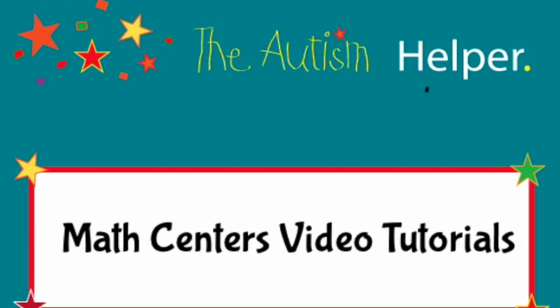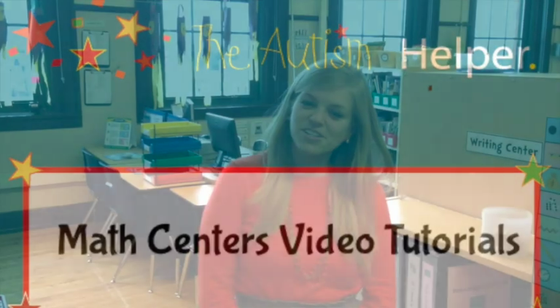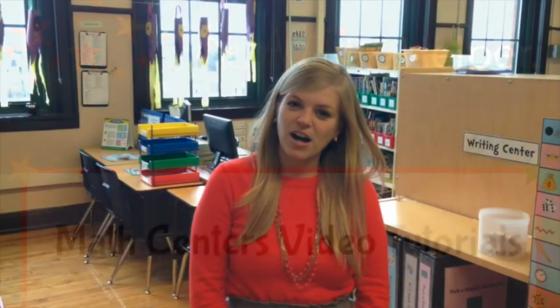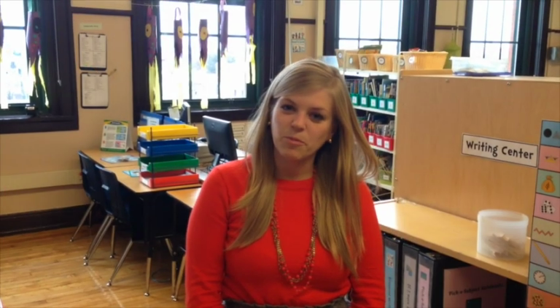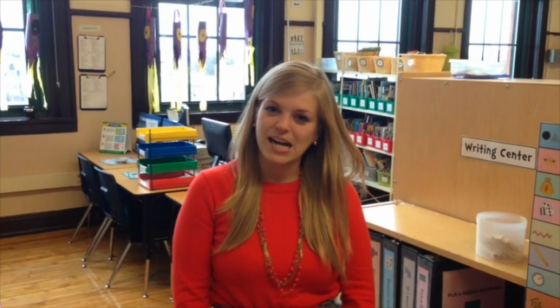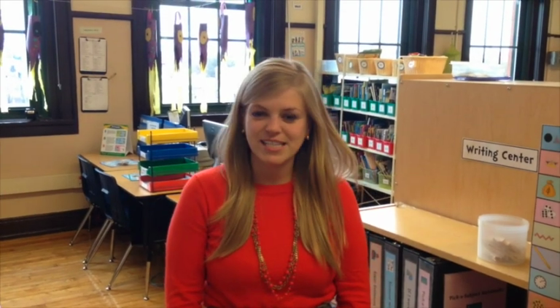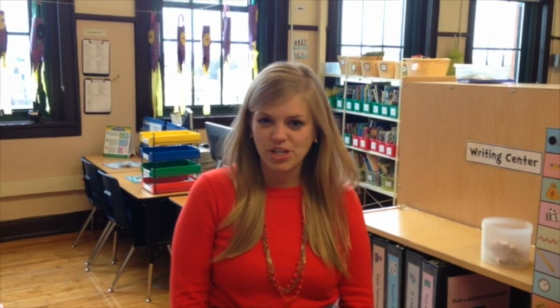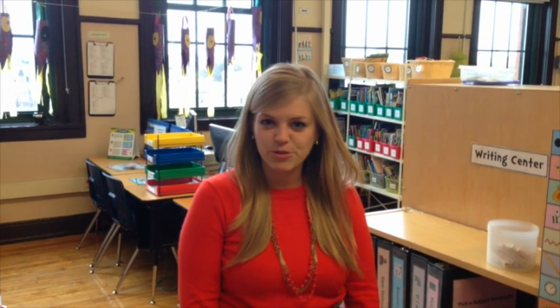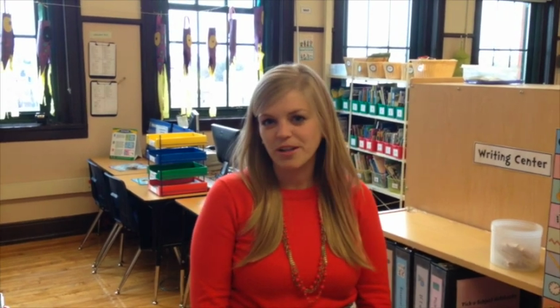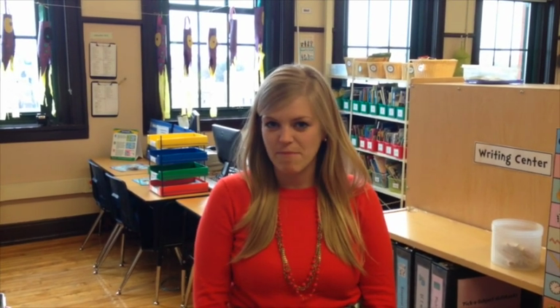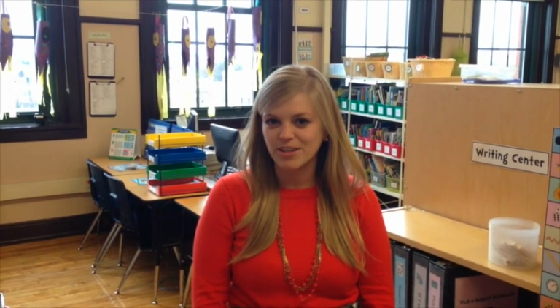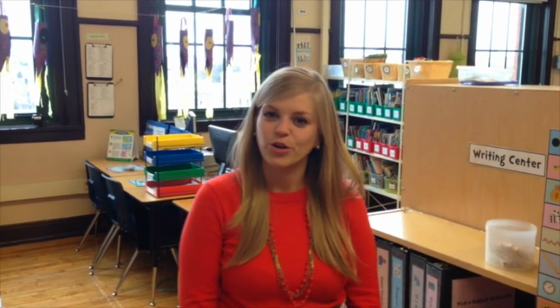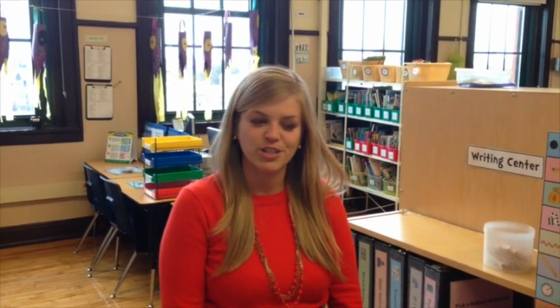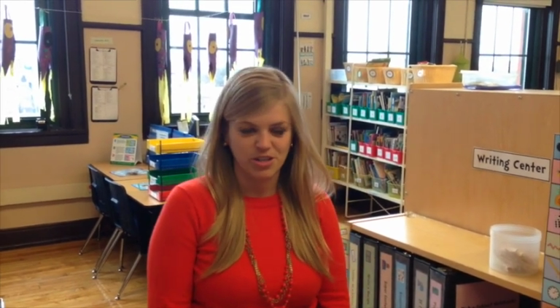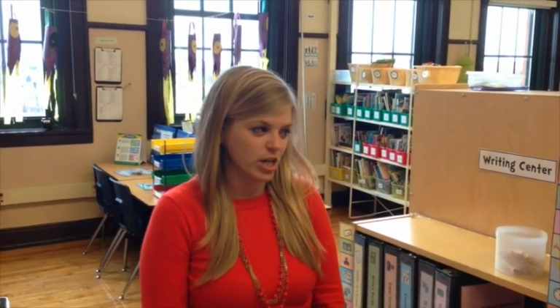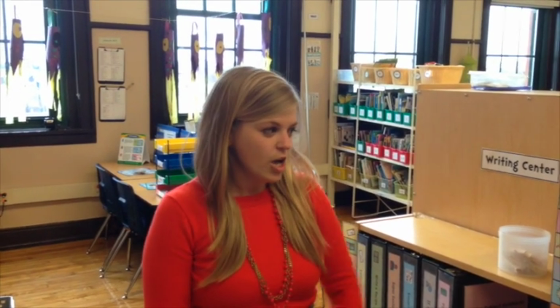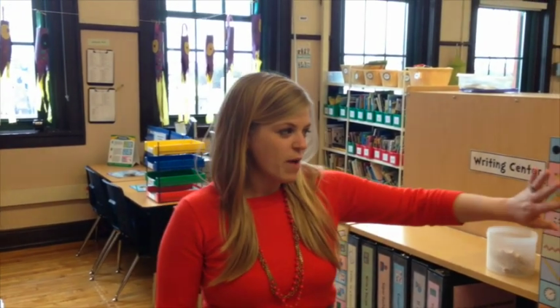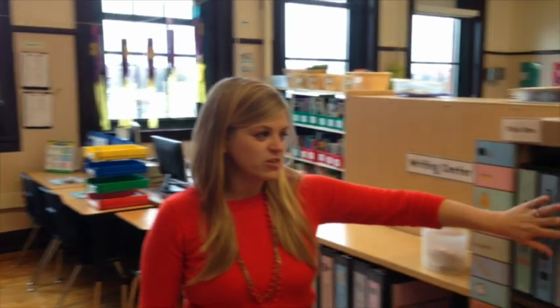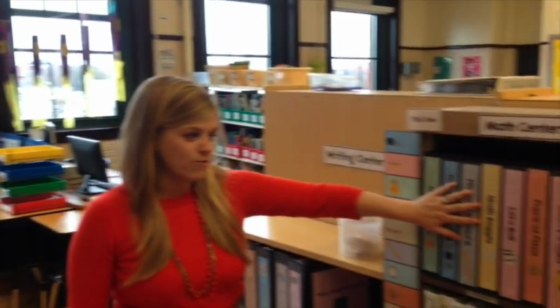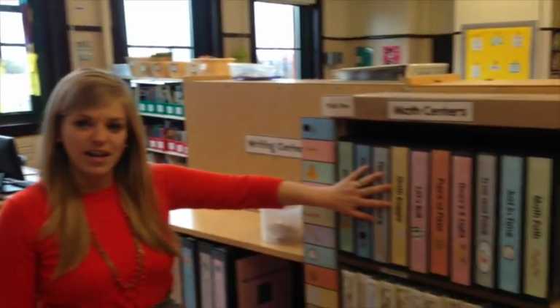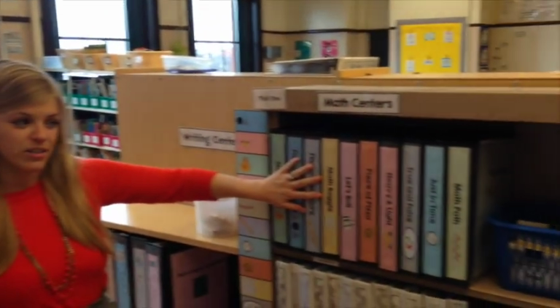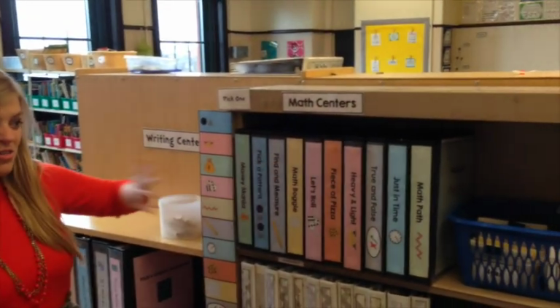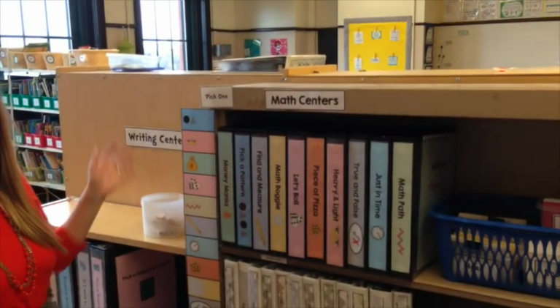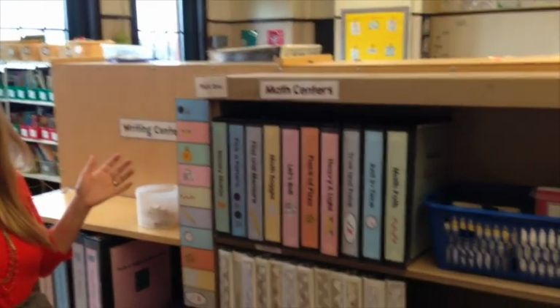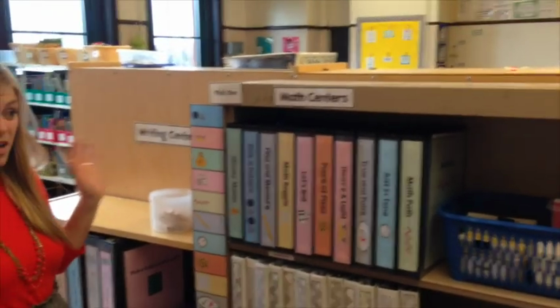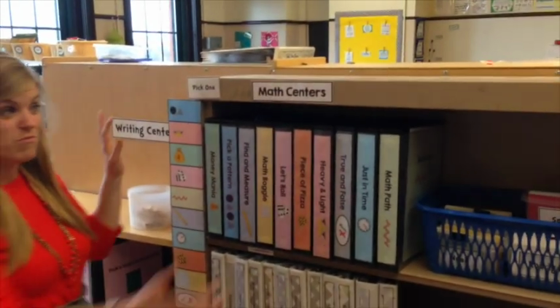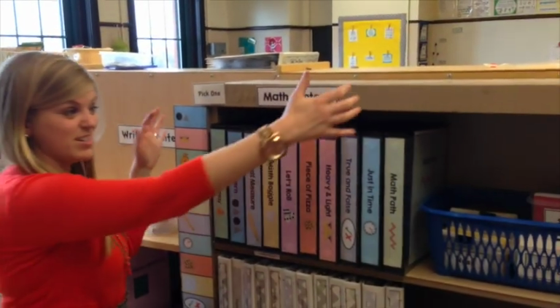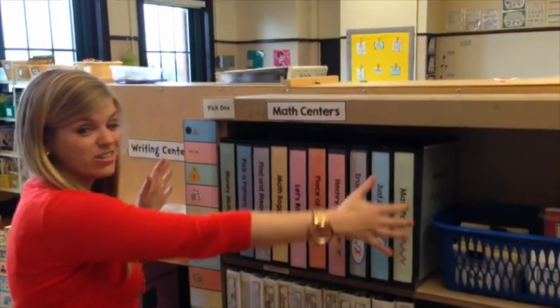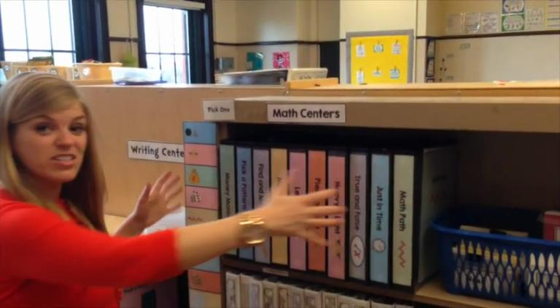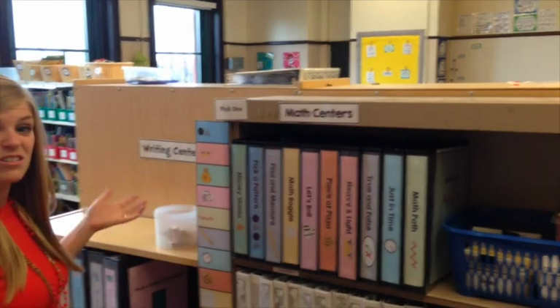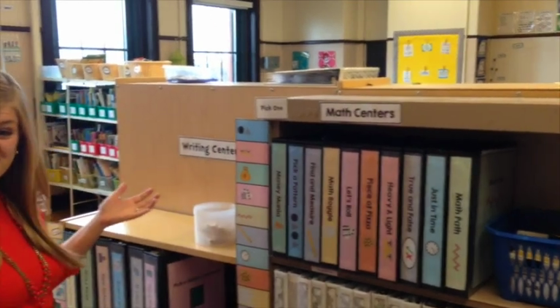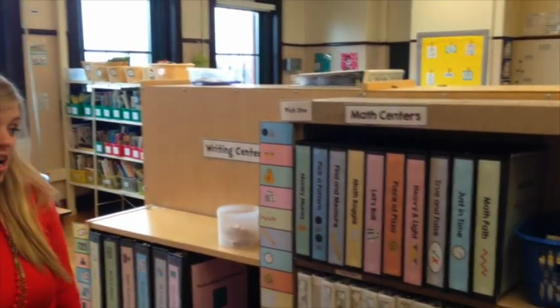My name is Sasha from TheAutismHelper.com and today I want to share a video tutorial of my math centers for early childhood and special education. The math centers fit into ten binders, so as you can see it really doesn't take up a lot of room. This is the entire chunk of the centers — they're really just half a shelf.